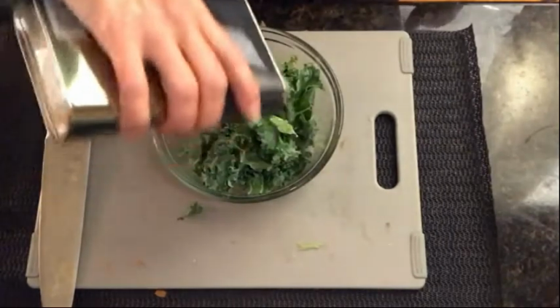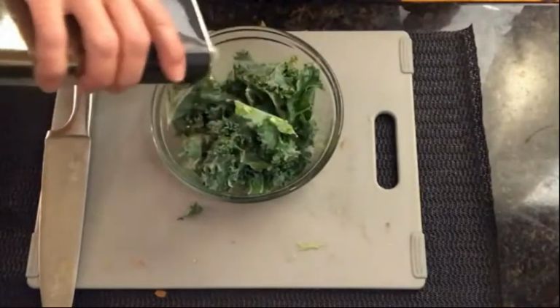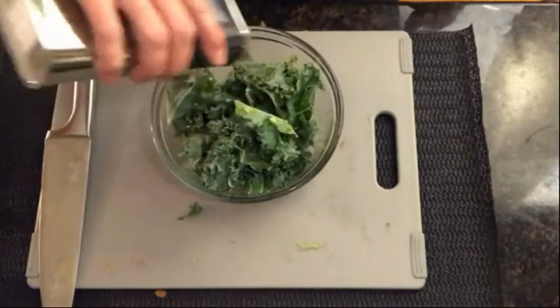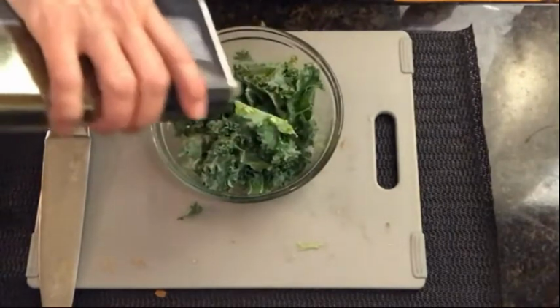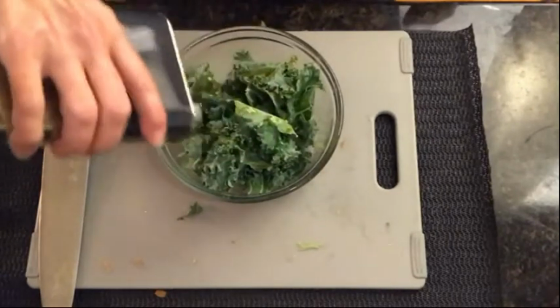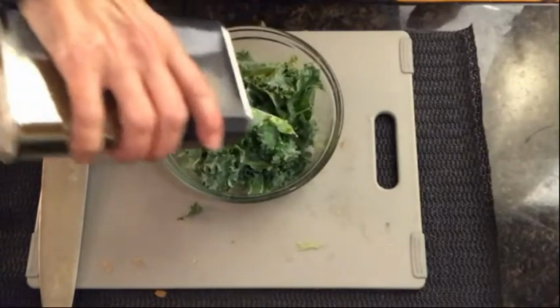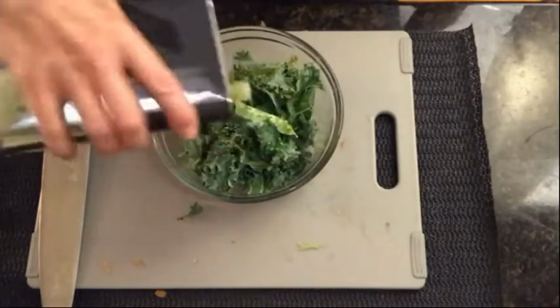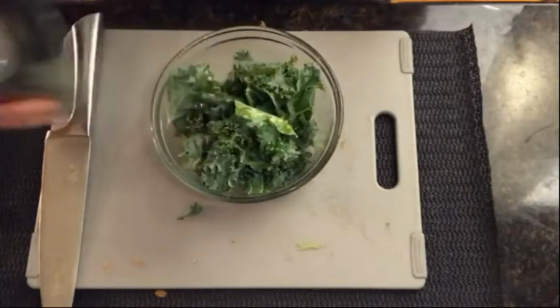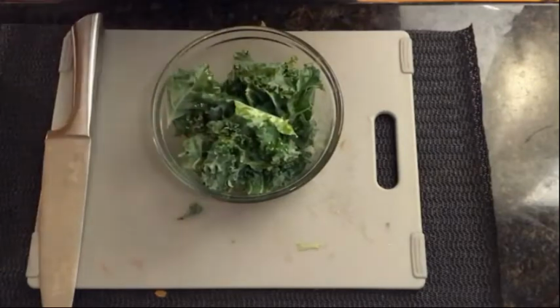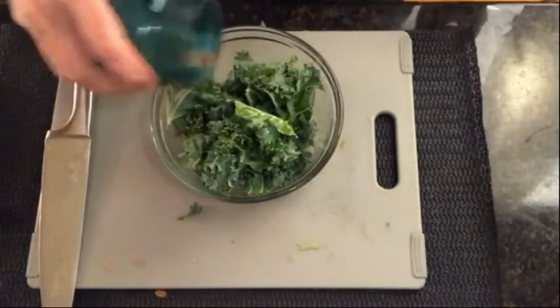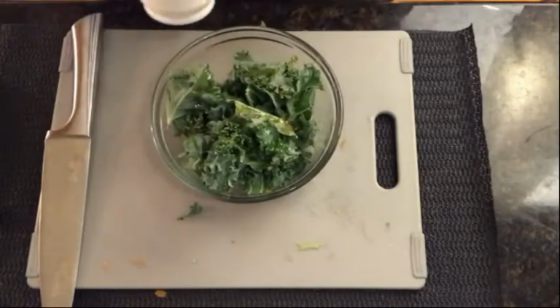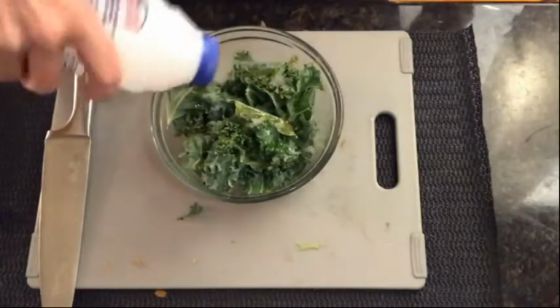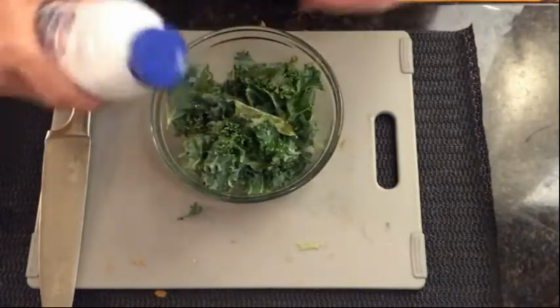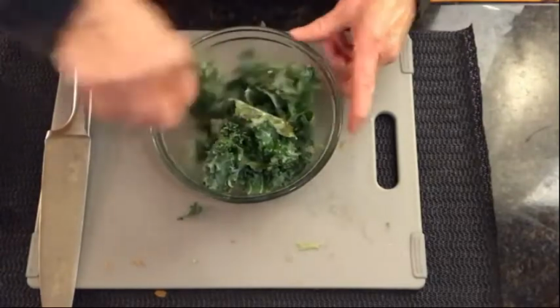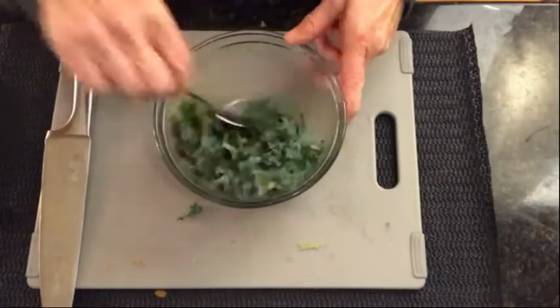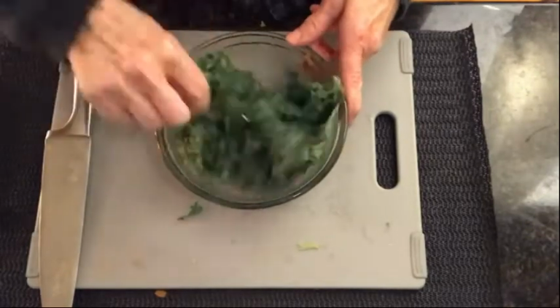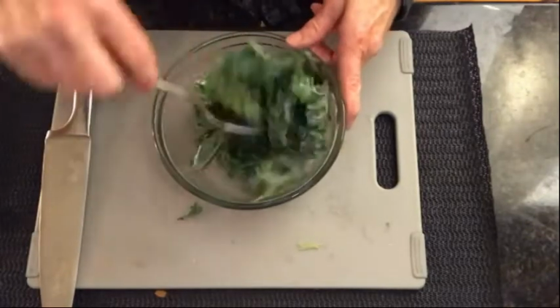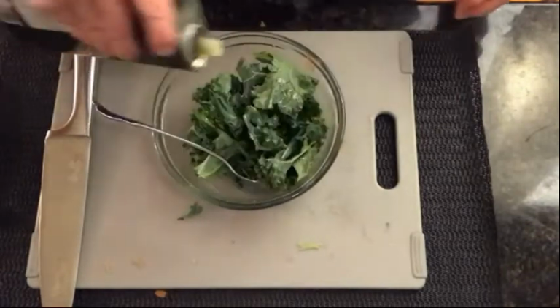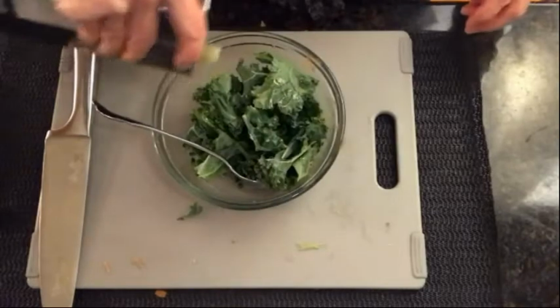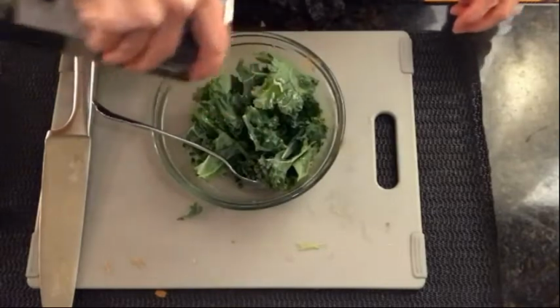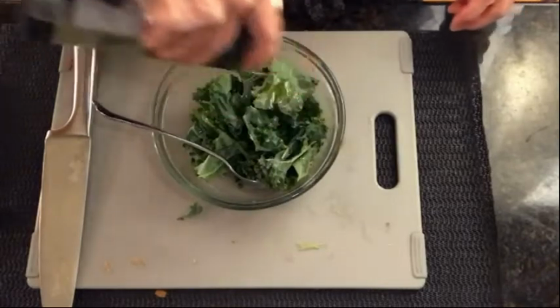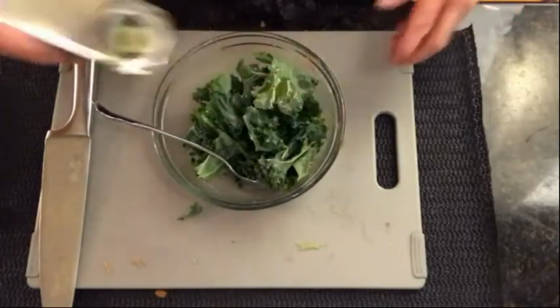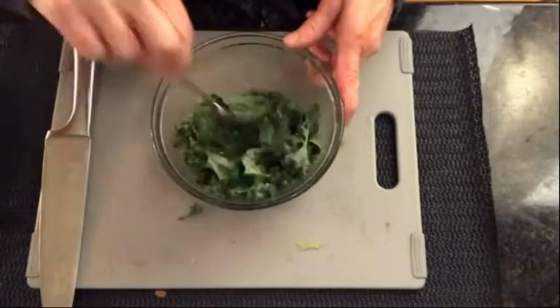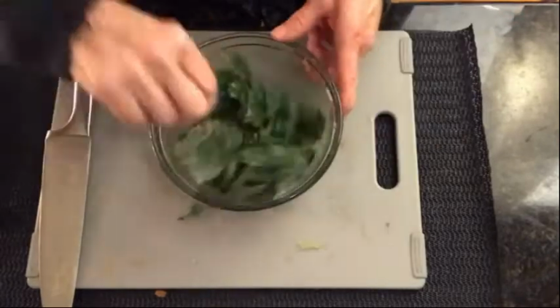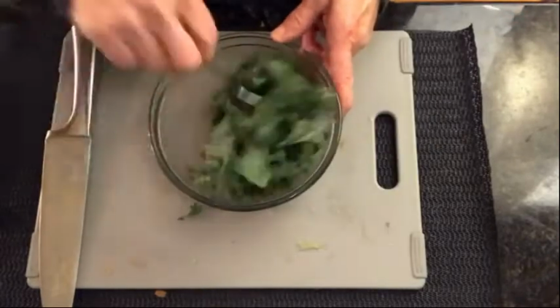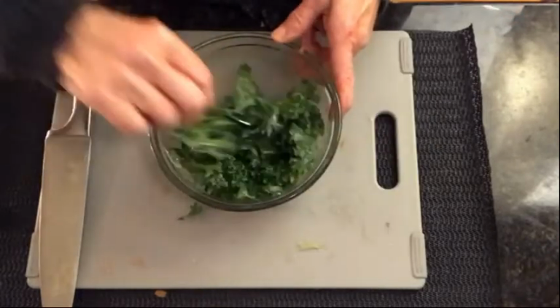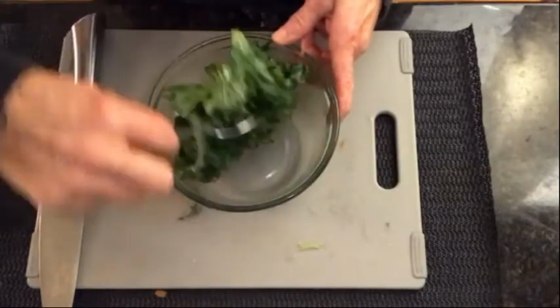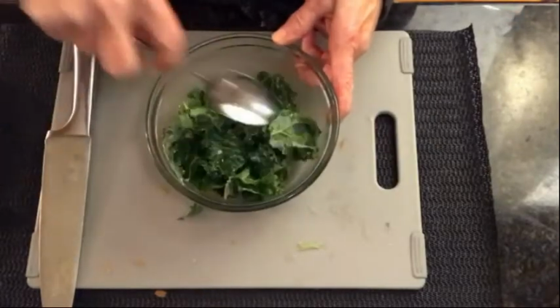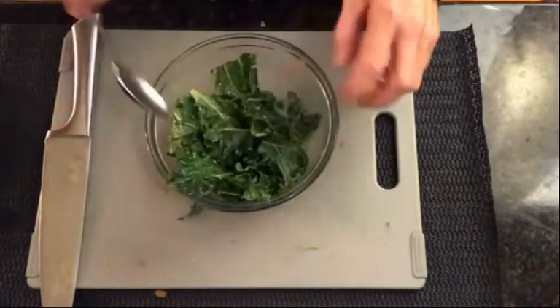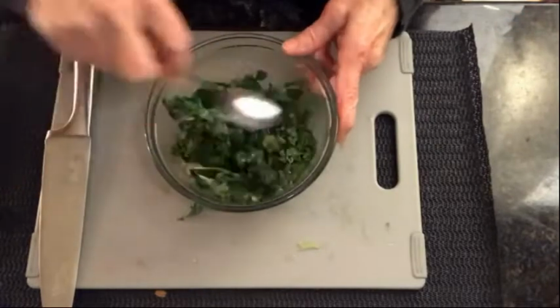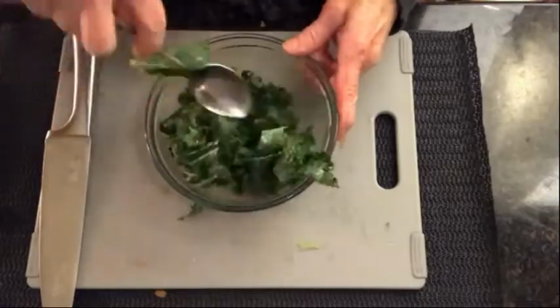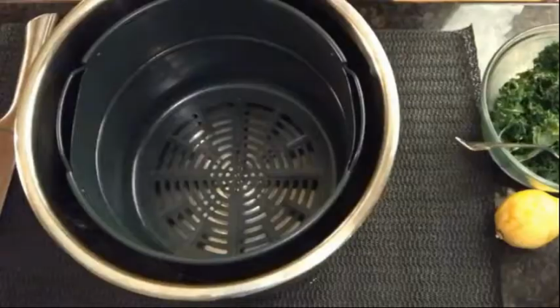I'd say you probably want to add about two to three tablespoons, a bit of pepper, a bit of salt, and any other seasoning you want. Give it a good stir. You may need to add a bit more olive oil as you want the leaves to be completely coated everywhere.